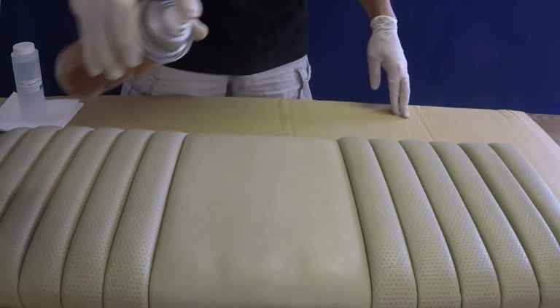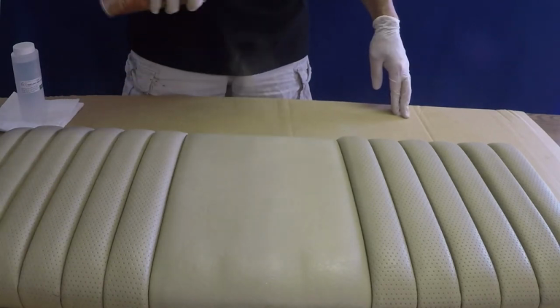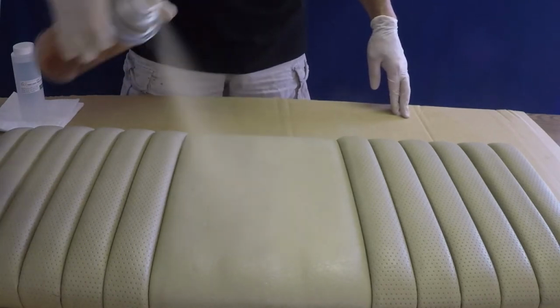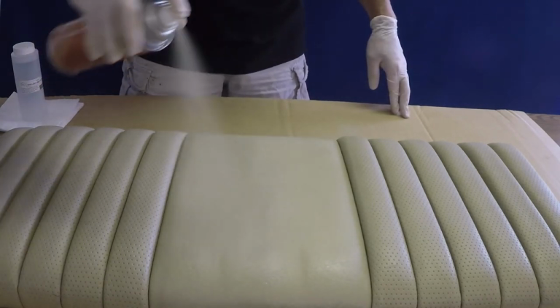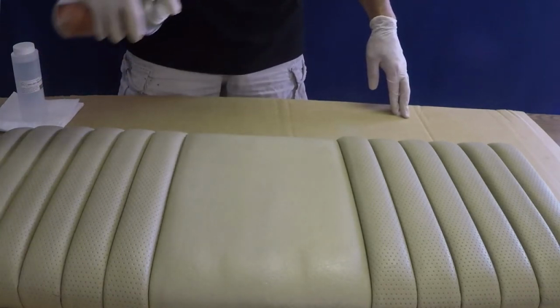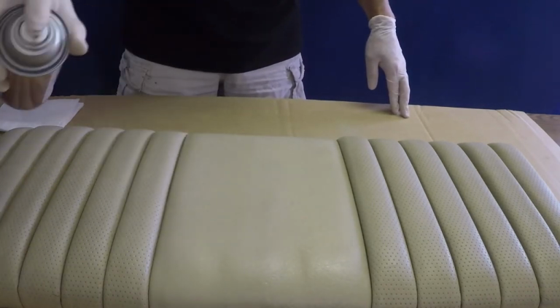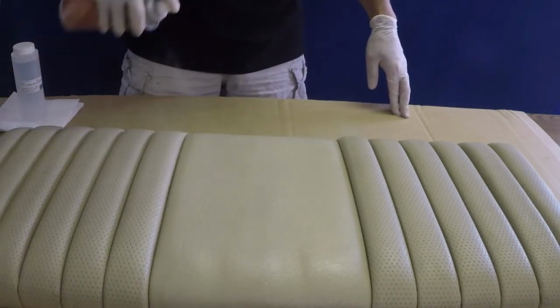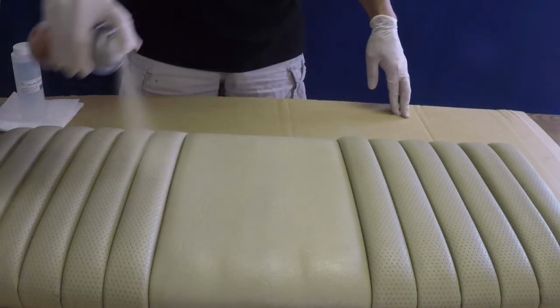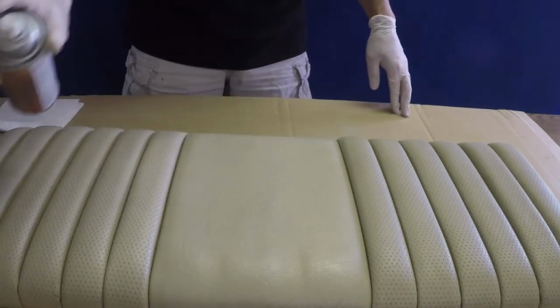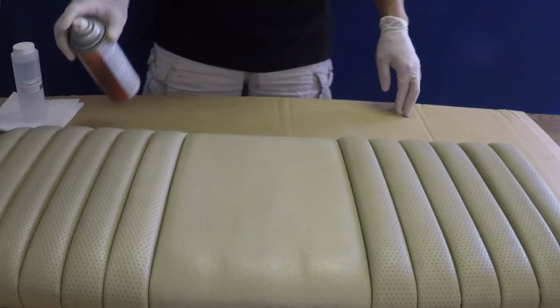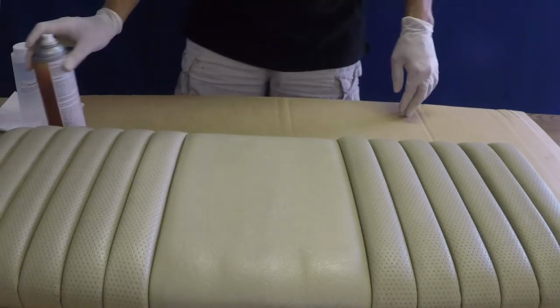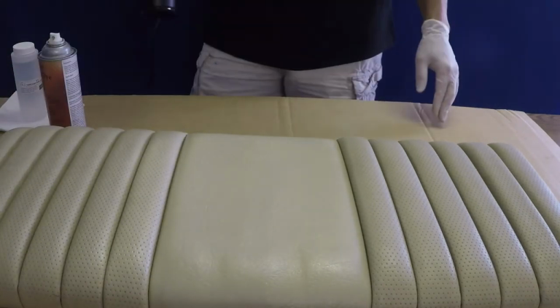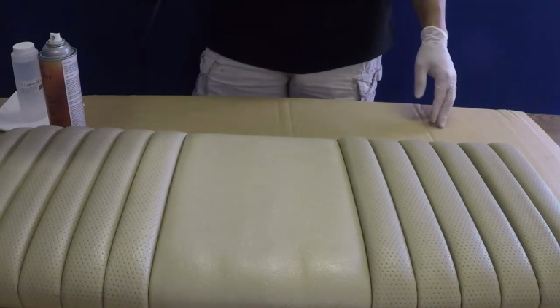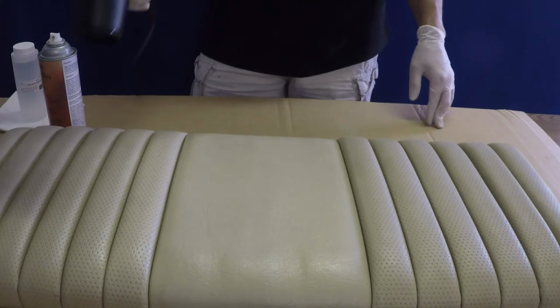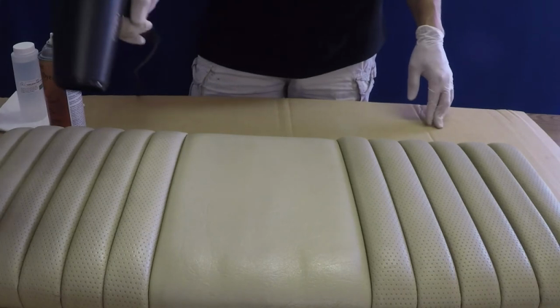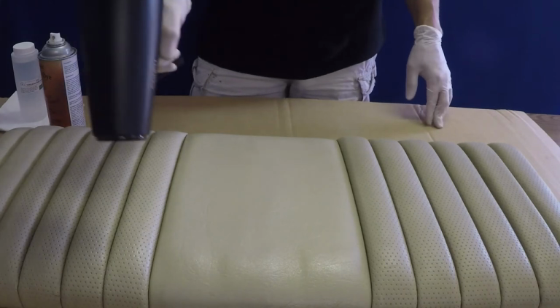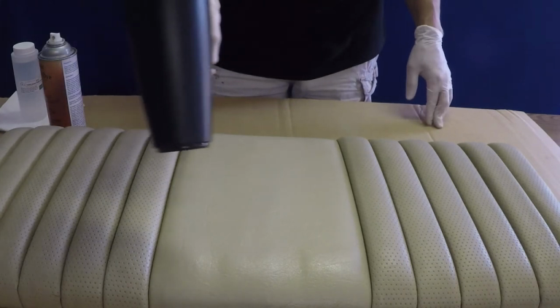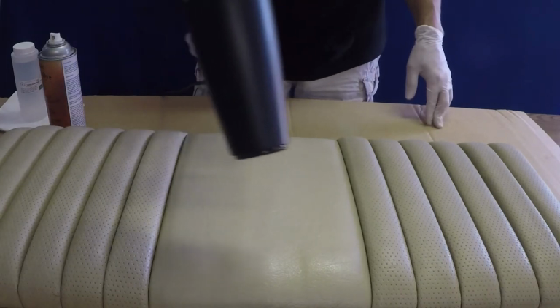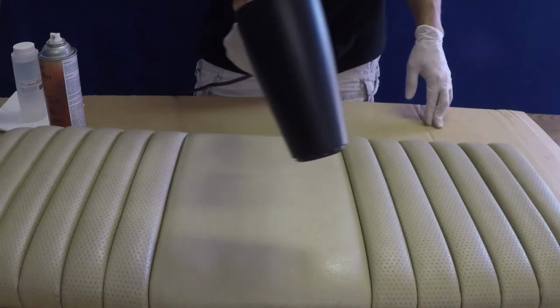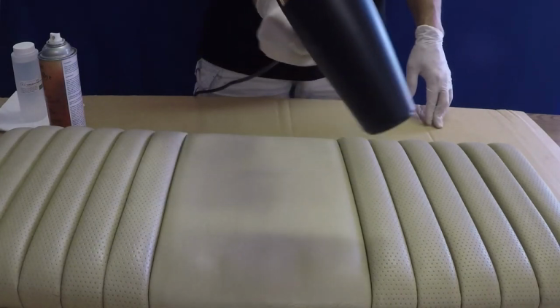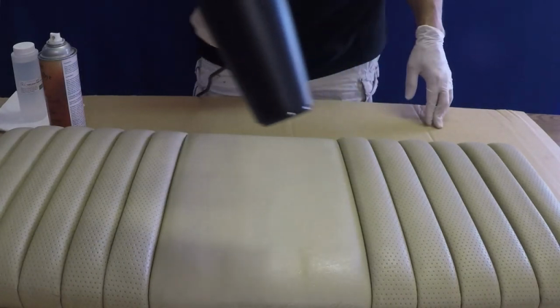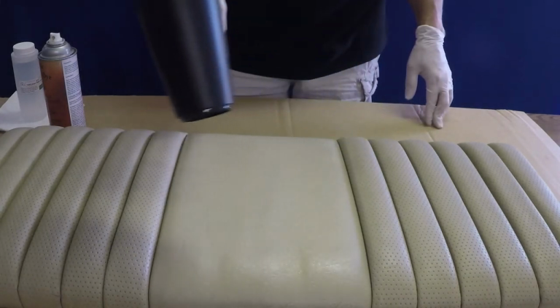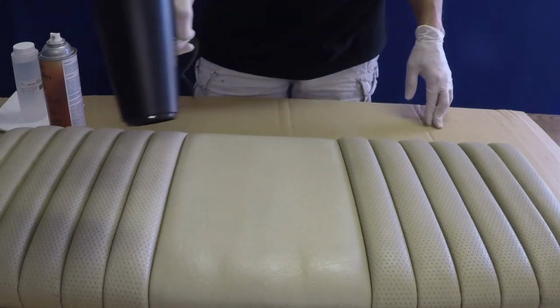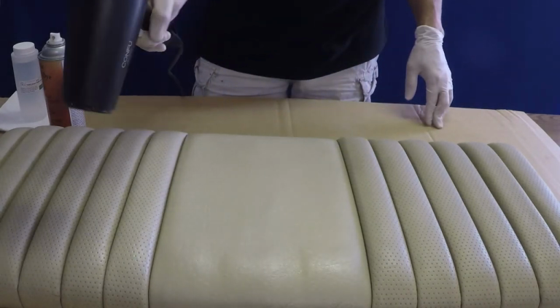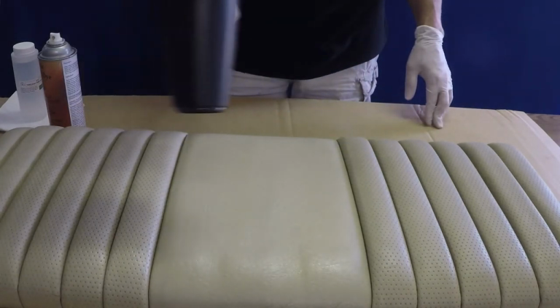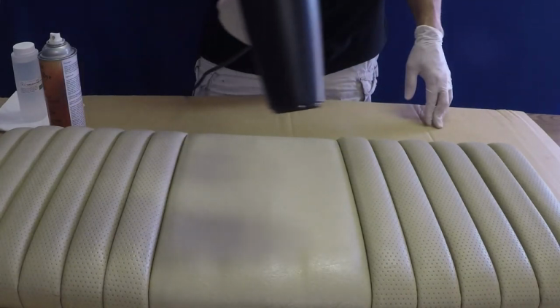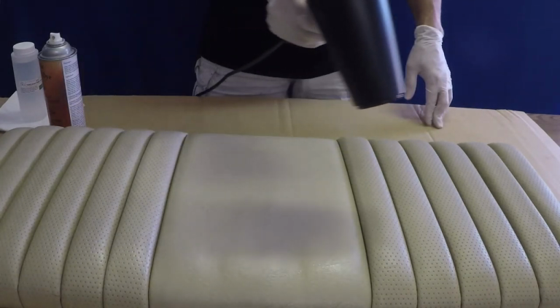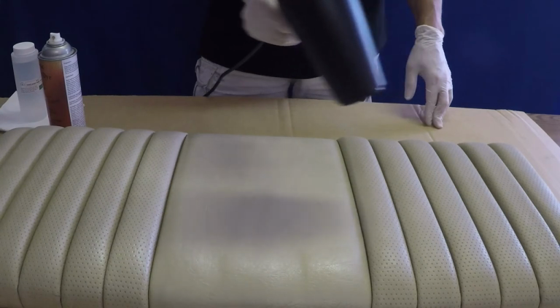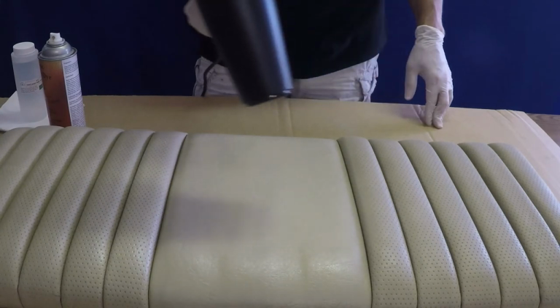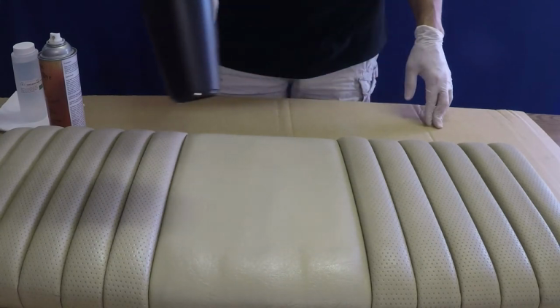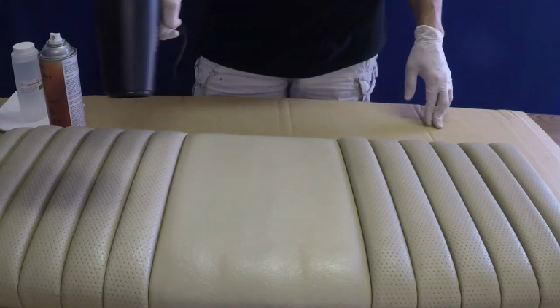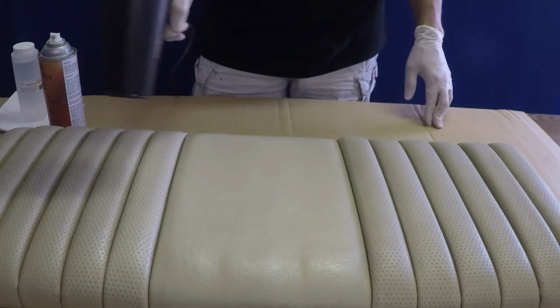Spray additional light coats across the area using long, steady strokes. Be sure to overlap each stroke for a uniform finish. A hair dryer or heat gun can be used to speed the drying time if needed.